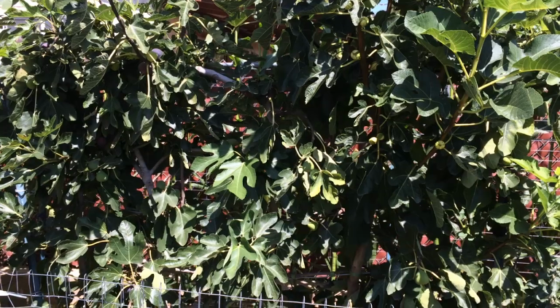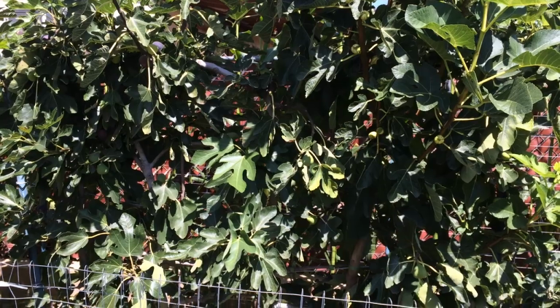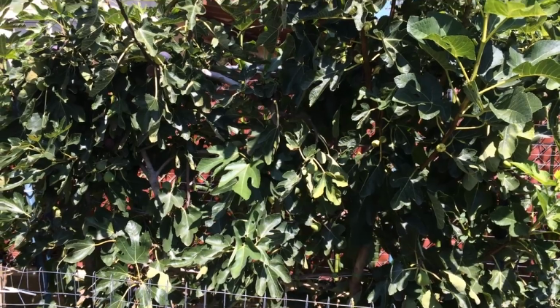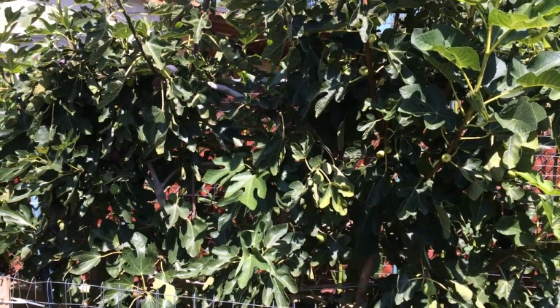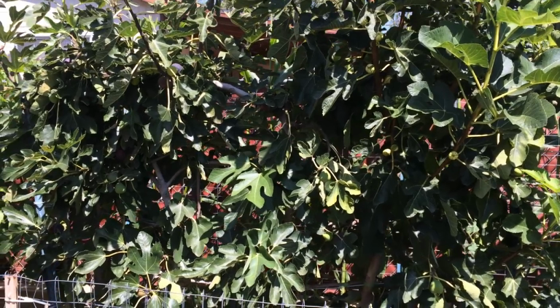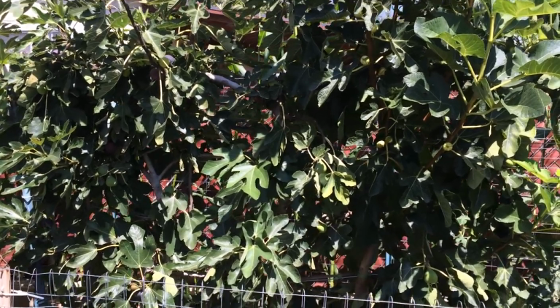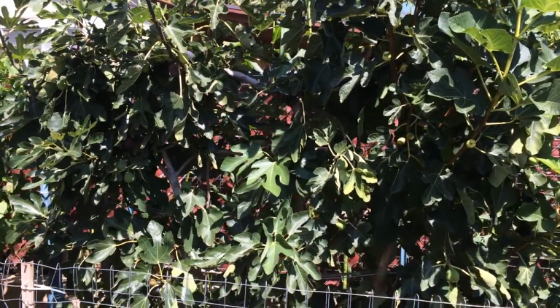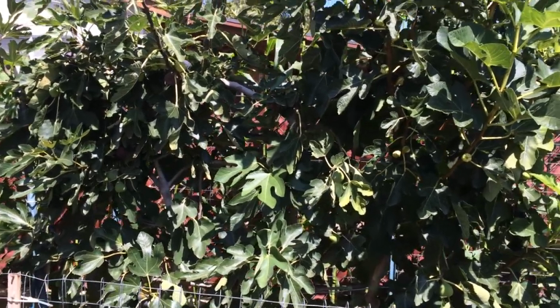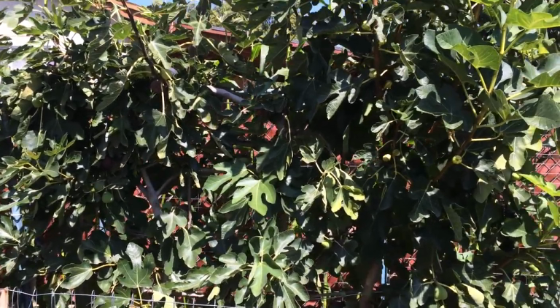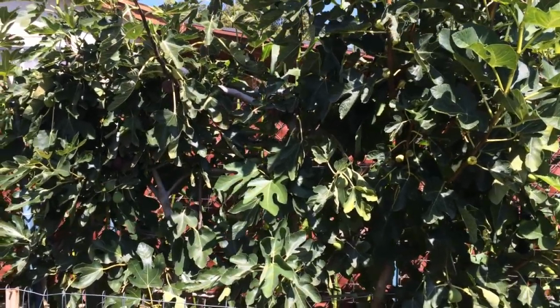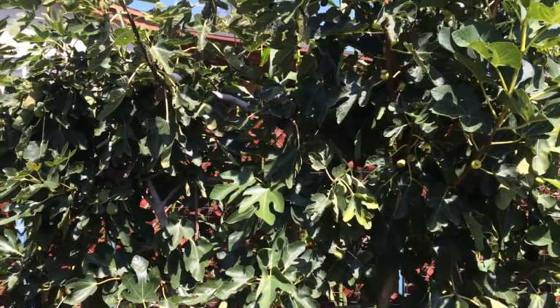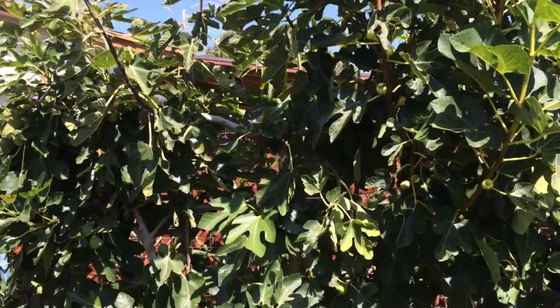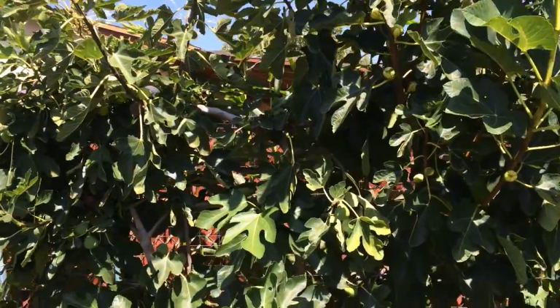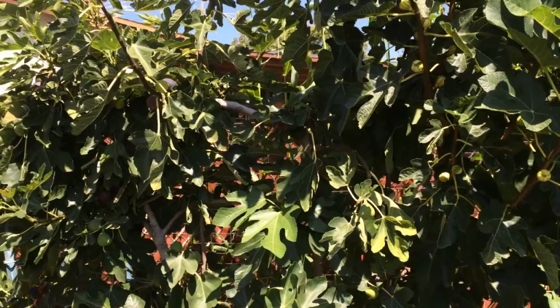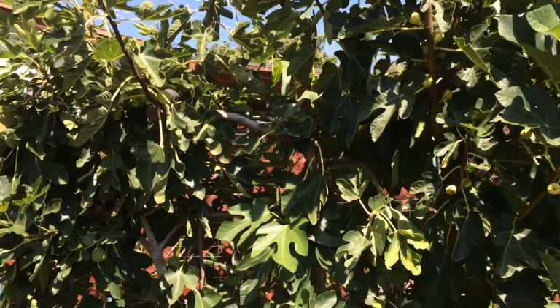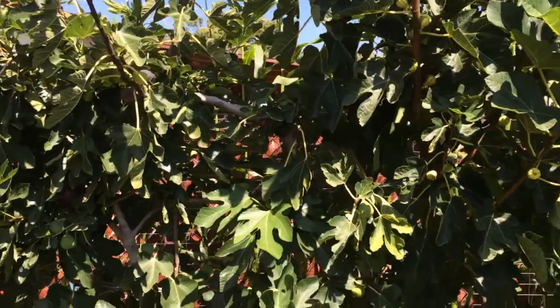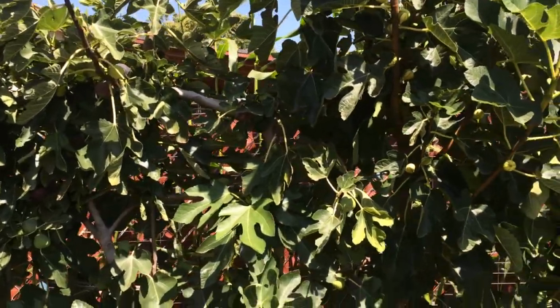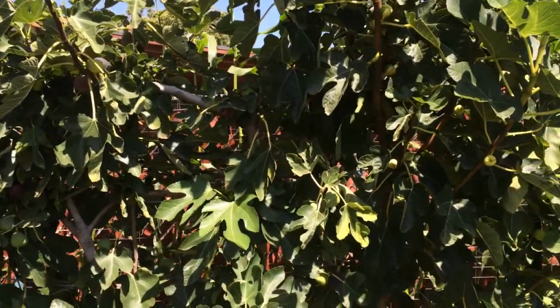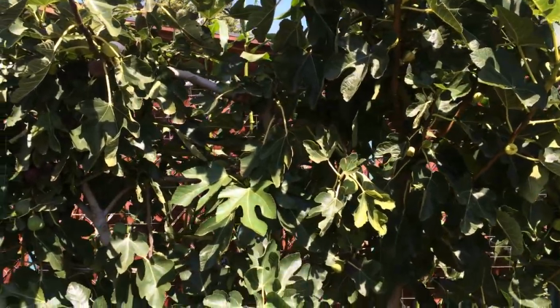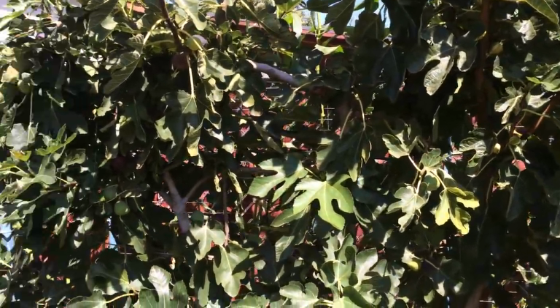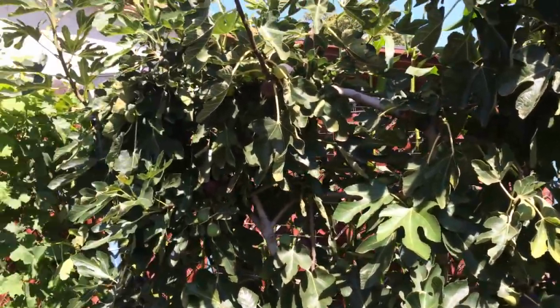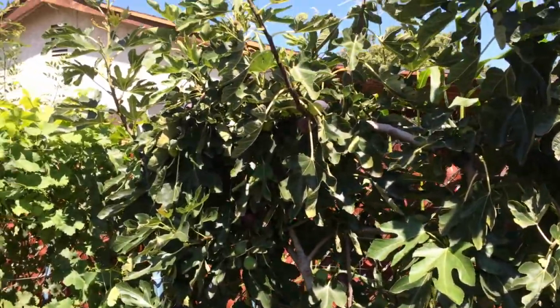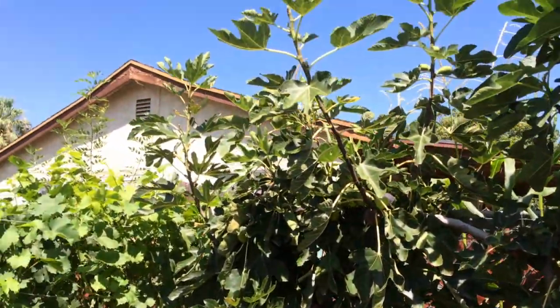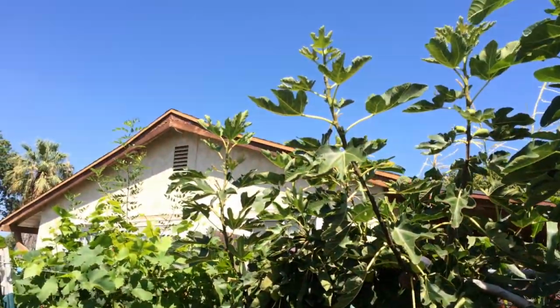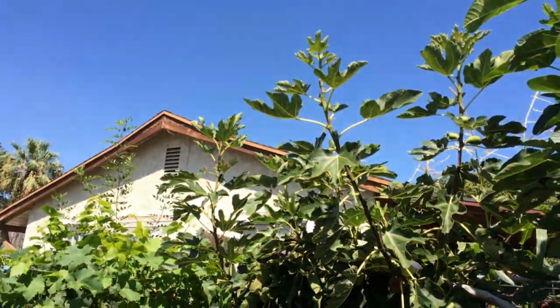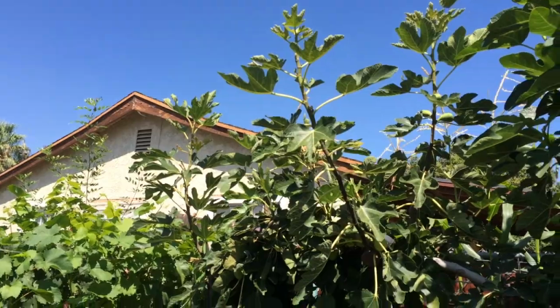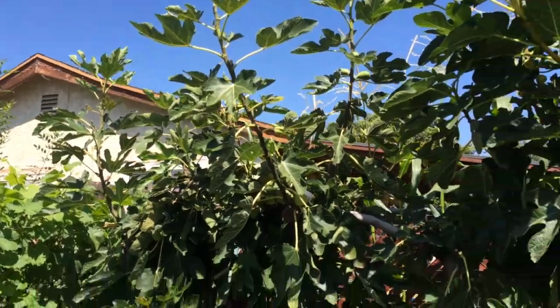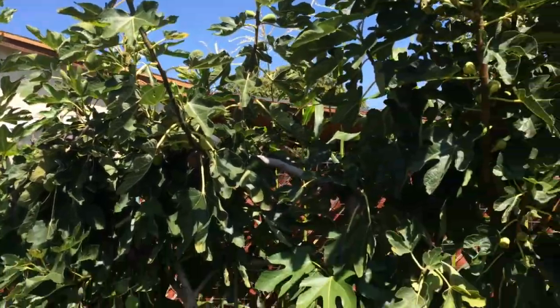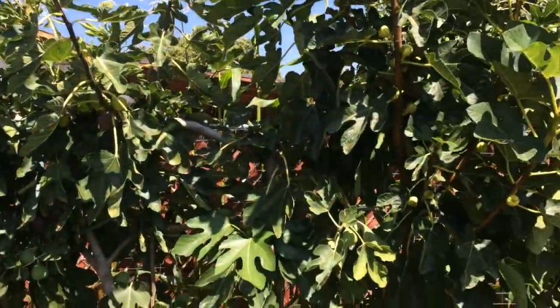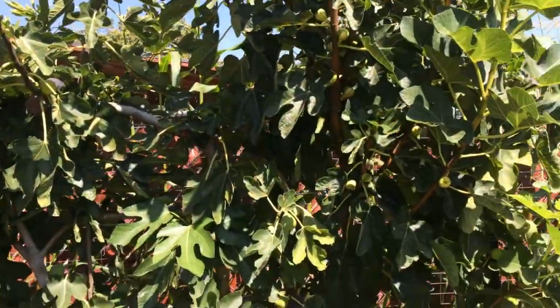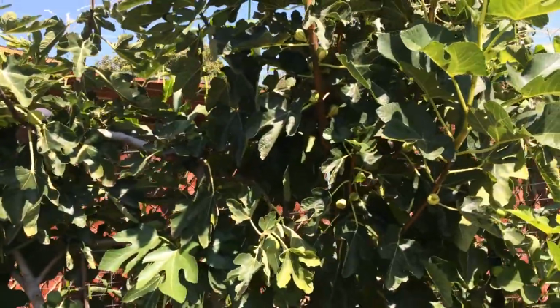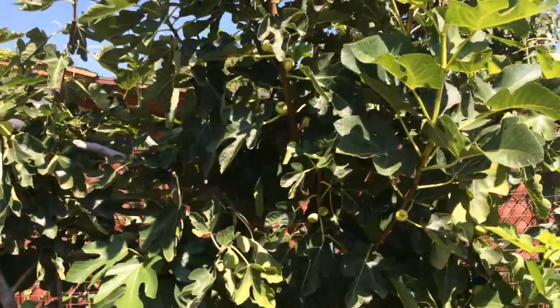This is the High Density Espelier Gardener and this is another update on my figs. It has two parts to this update. I'm going to show my fig trees that are all espaliered and growing together.